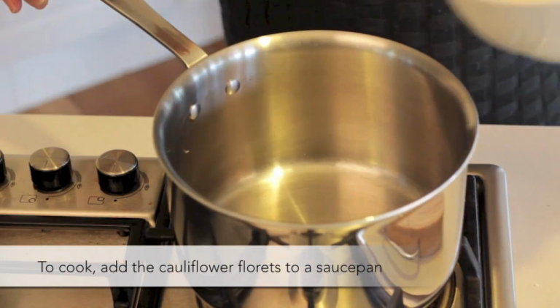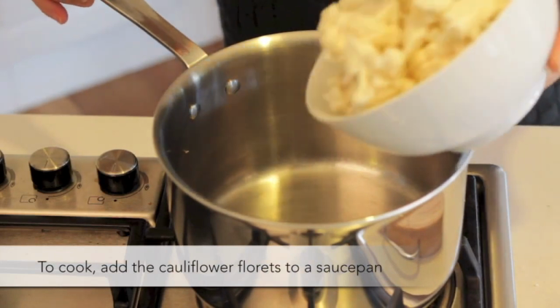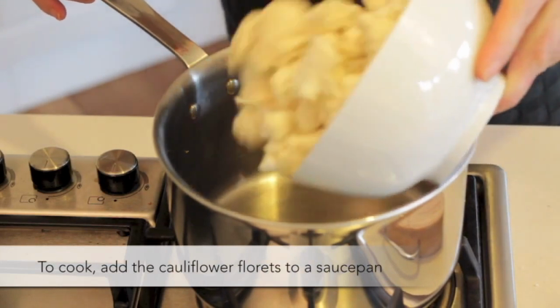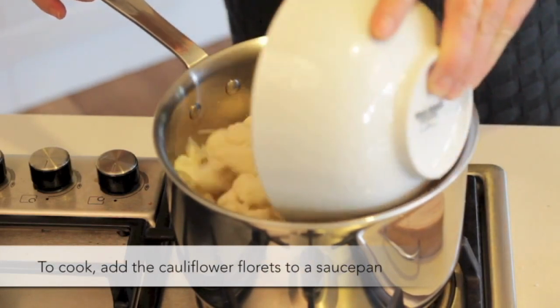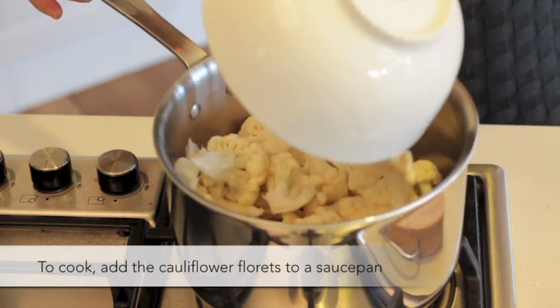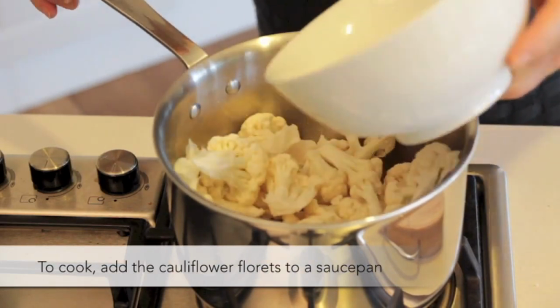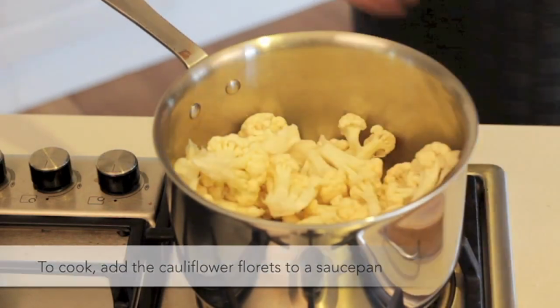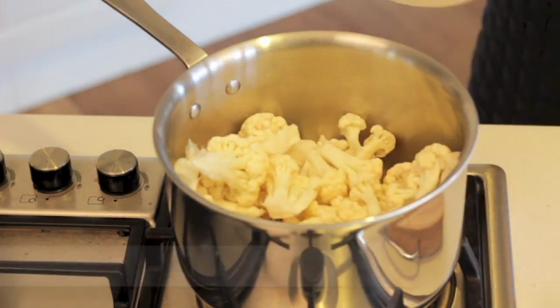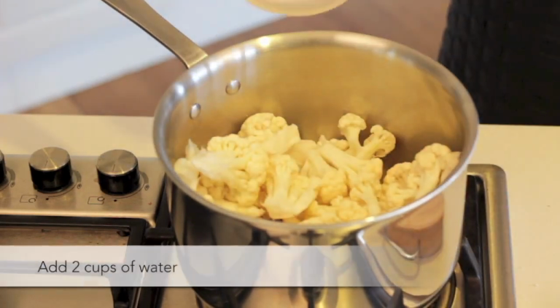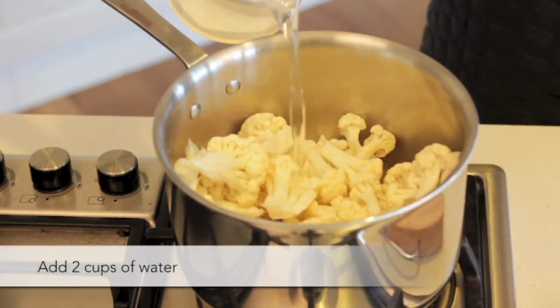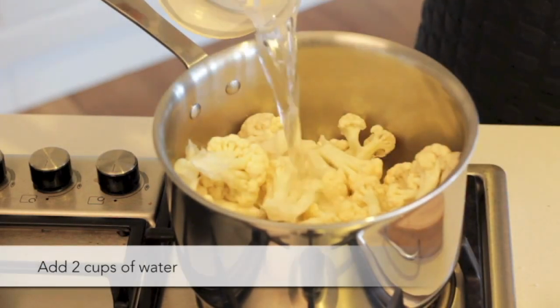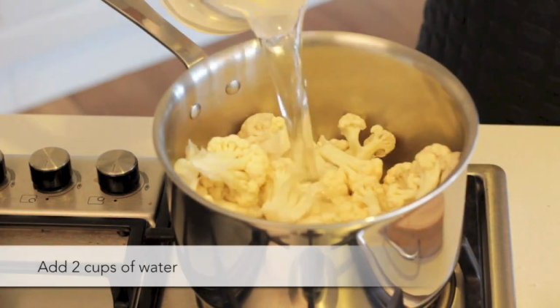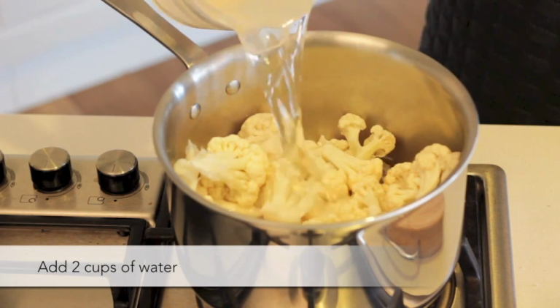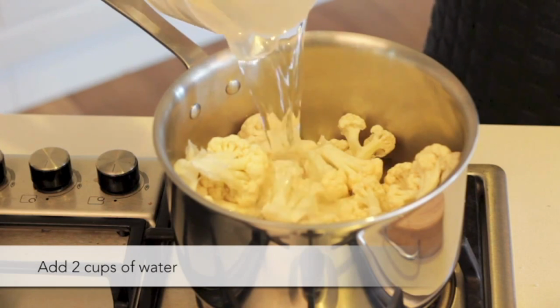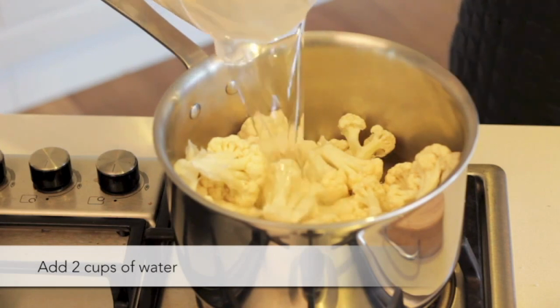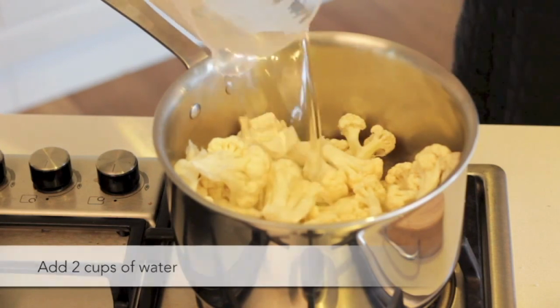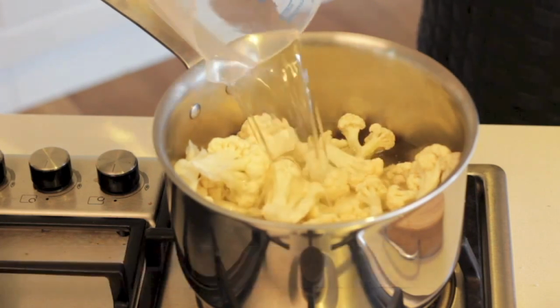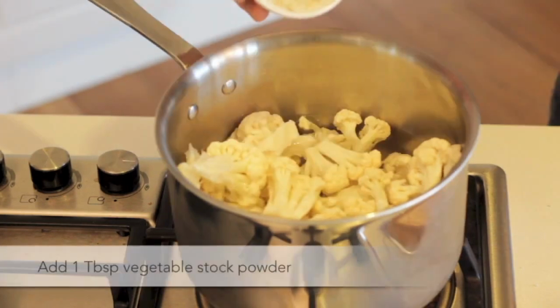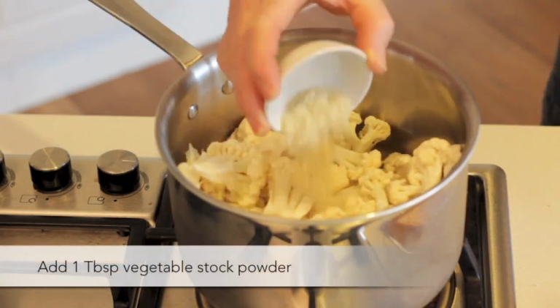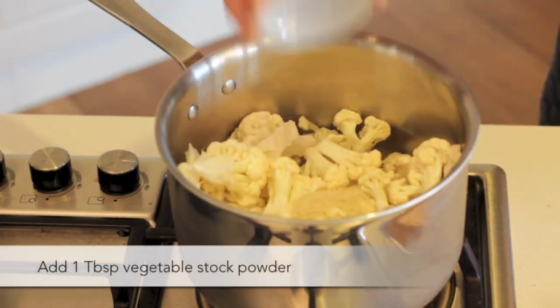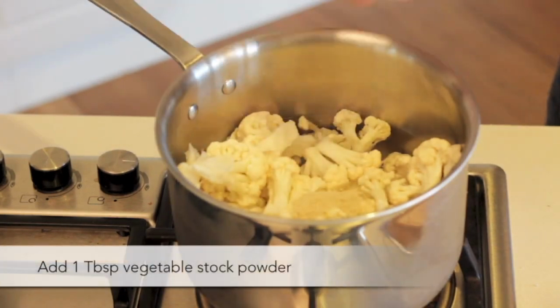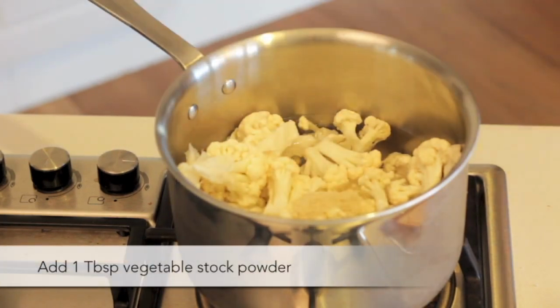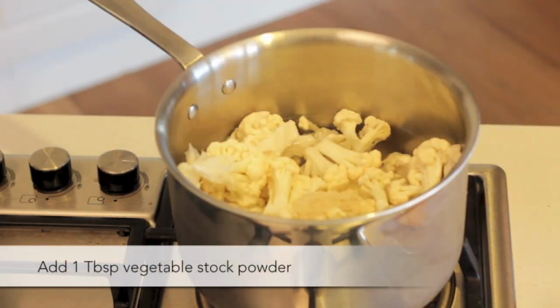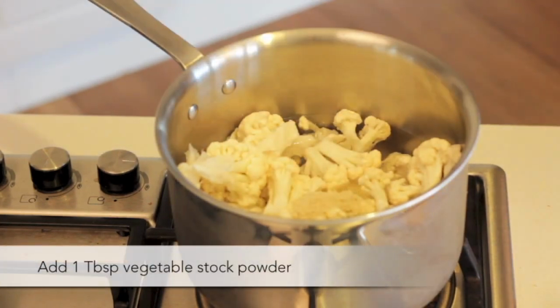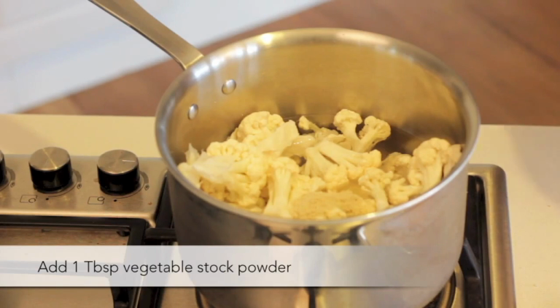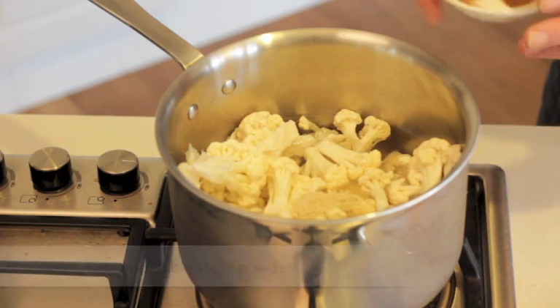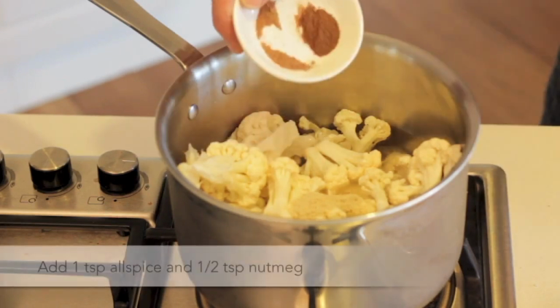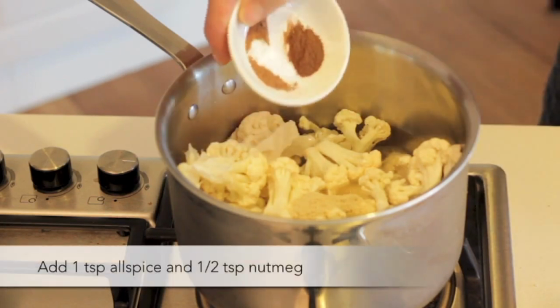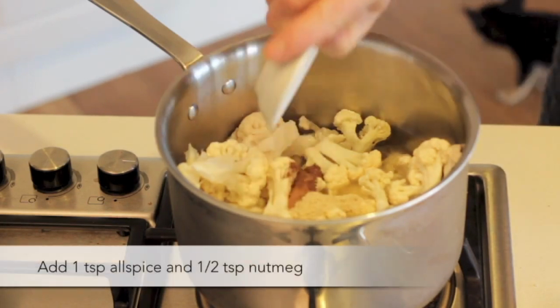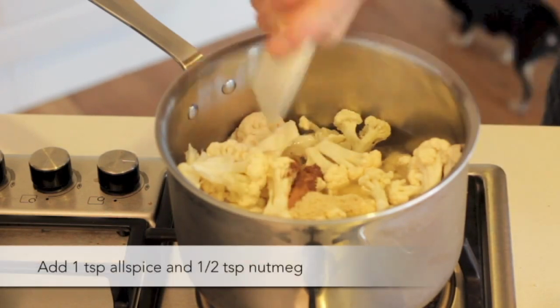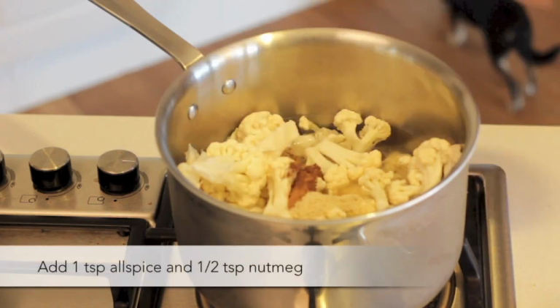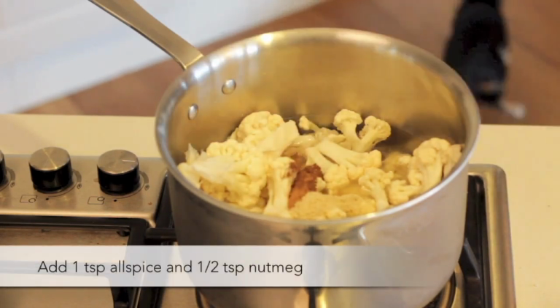To cook, add the cauliflower florets to a saucepan. Add two cups of water. Add a tablespoon of vegetable stock powder. Add the allspice and the nutmeg.